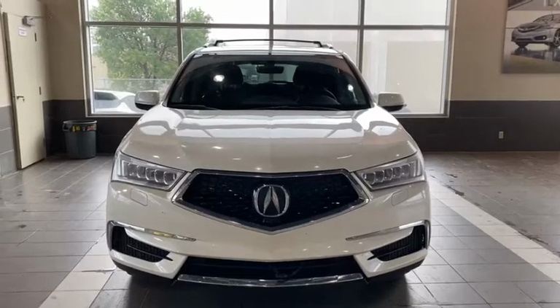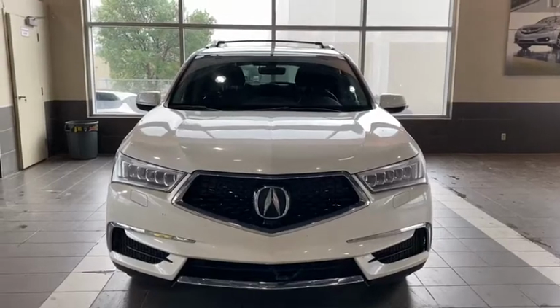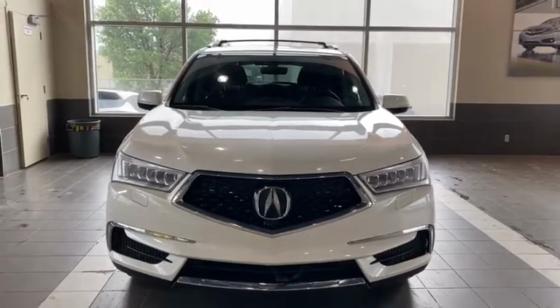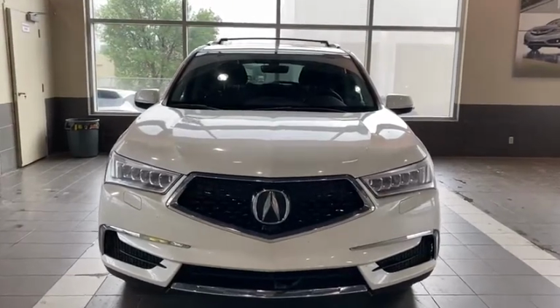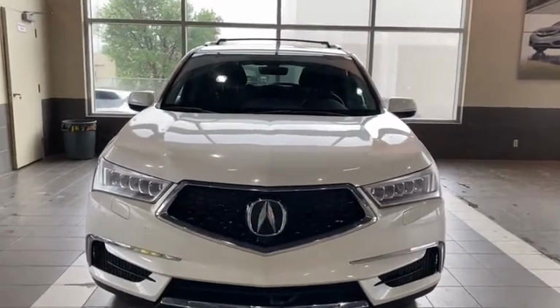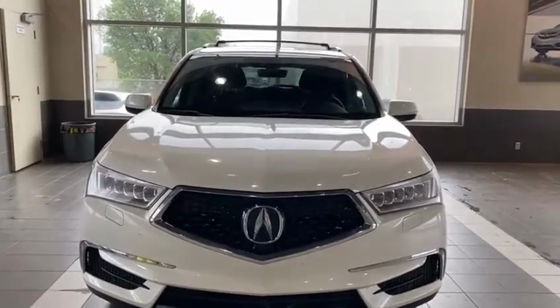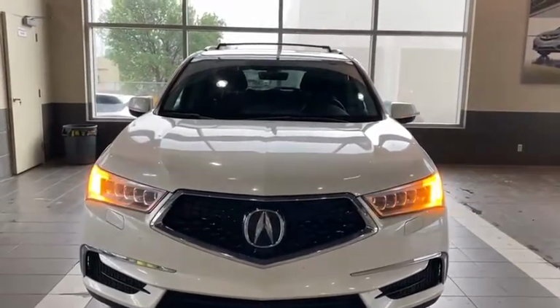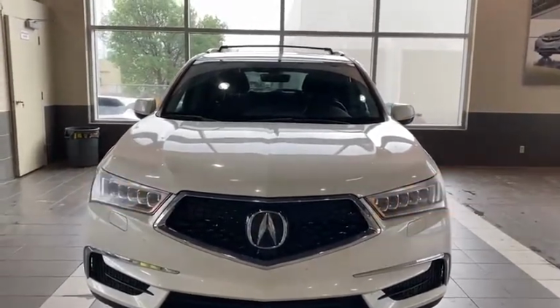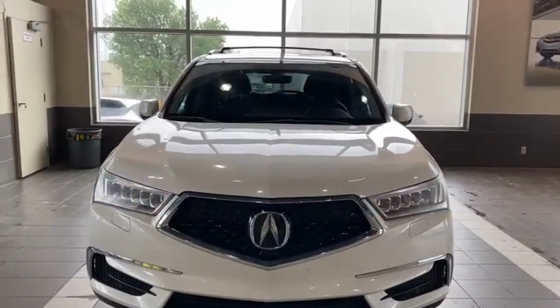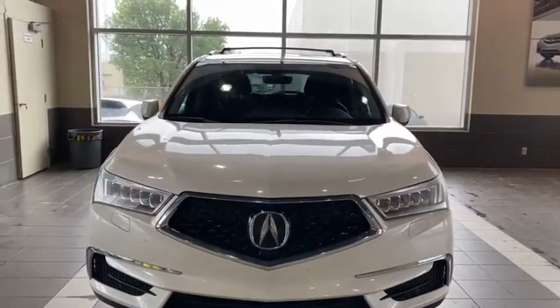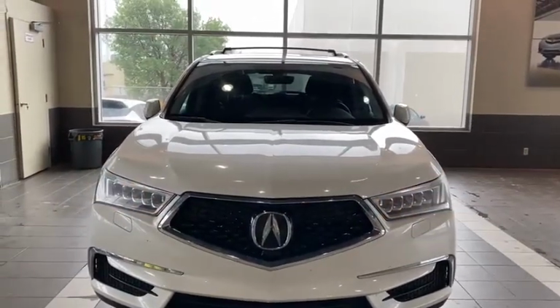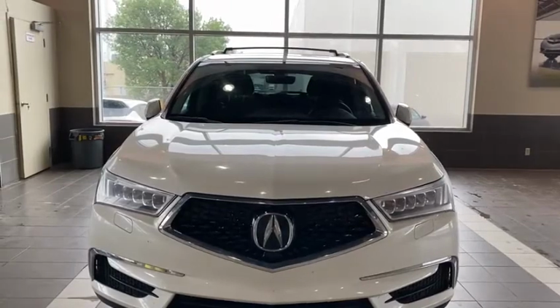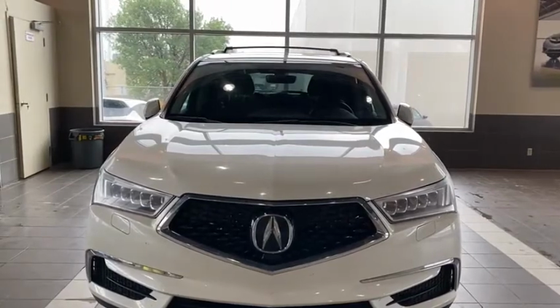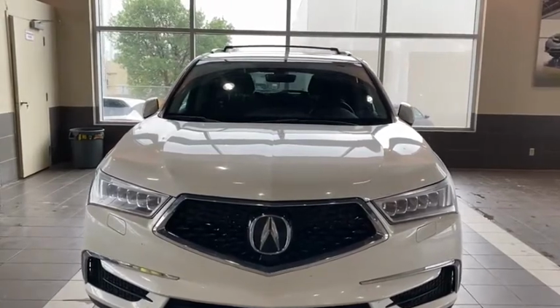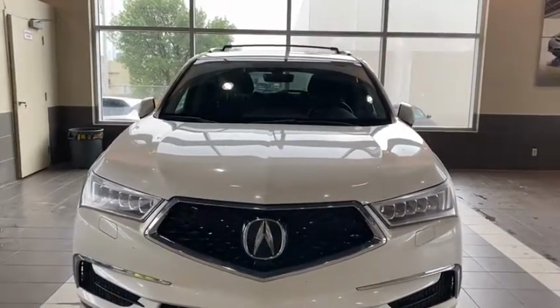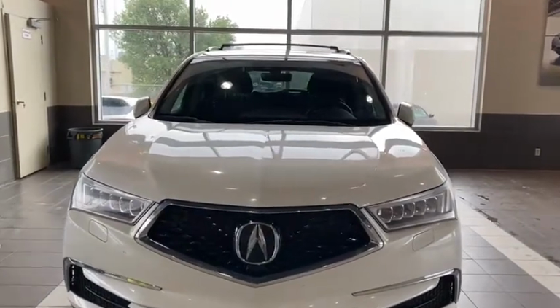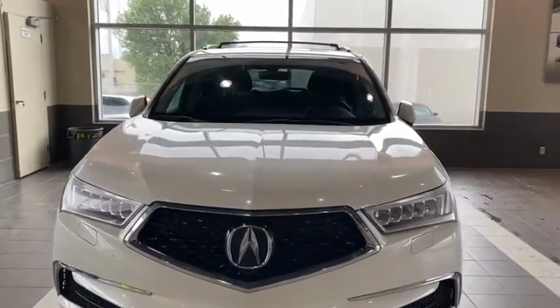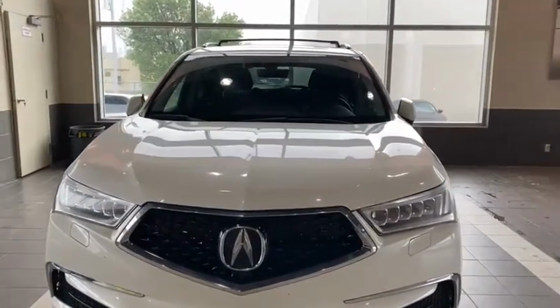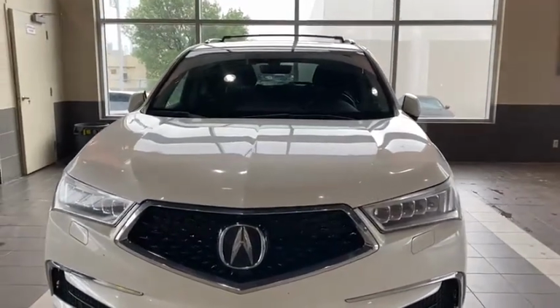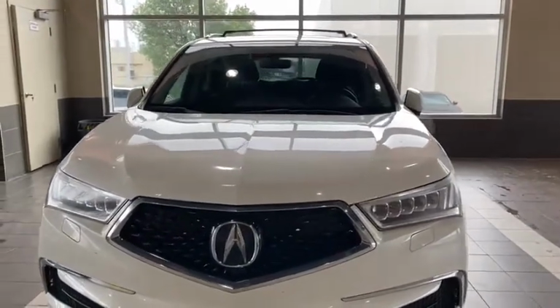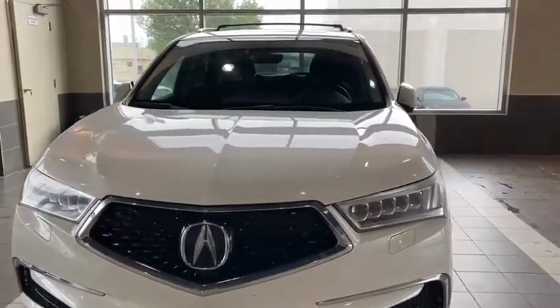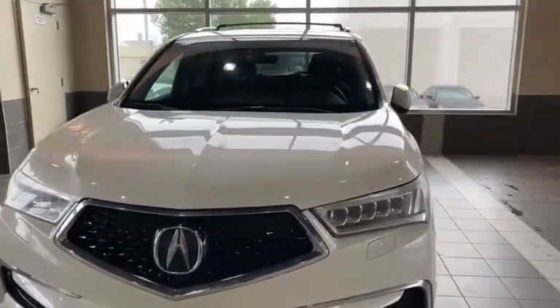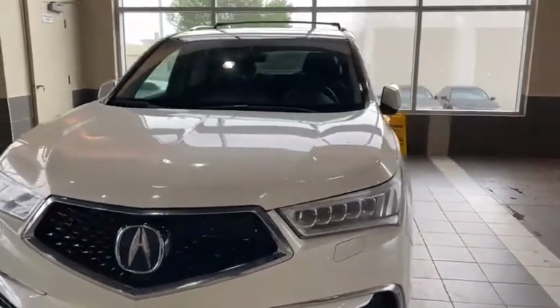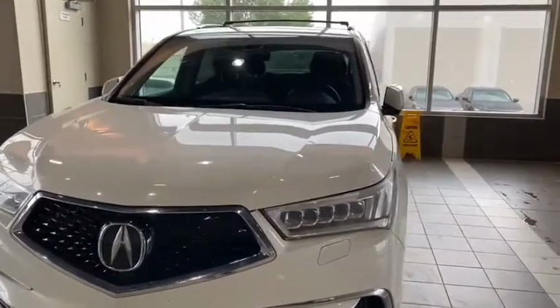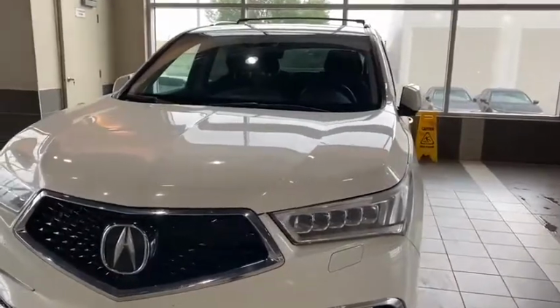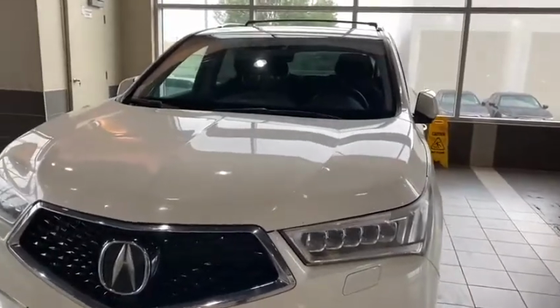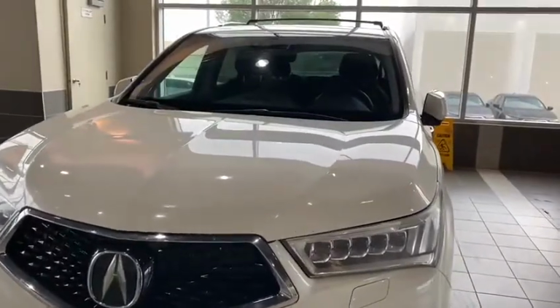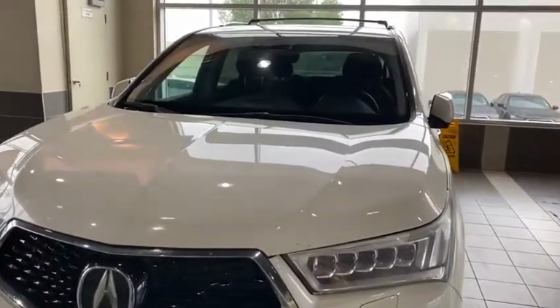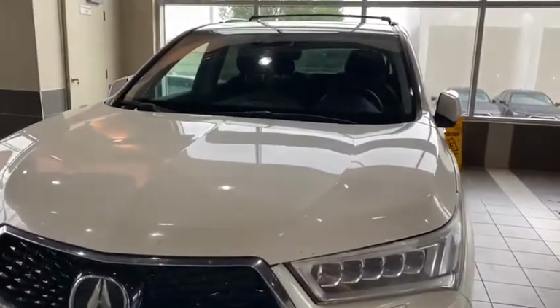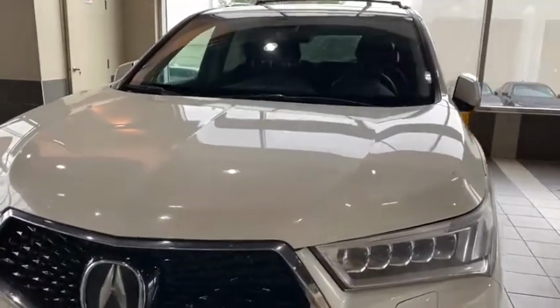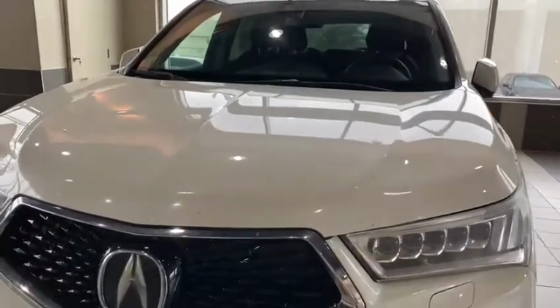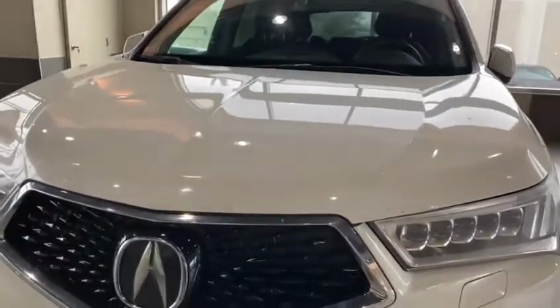Hey Maurice, I'm standing in front of the 2017 Acura MDX that we were discussing previously. It is in amazing condition and I know I already touched on some of this stuff before, but I wanted to do another touch on it so you can show your husband.